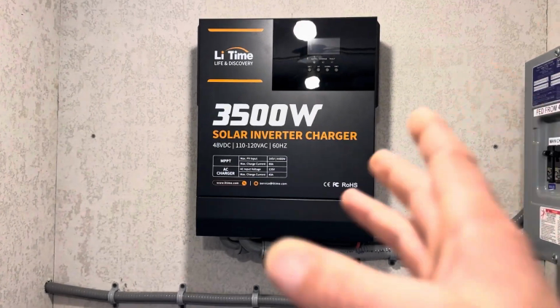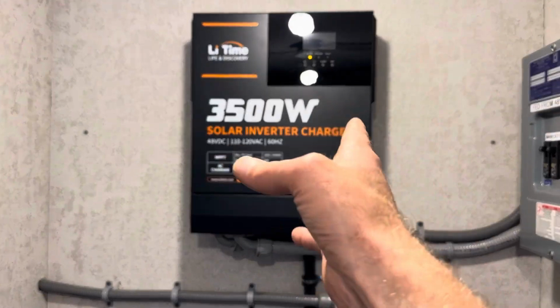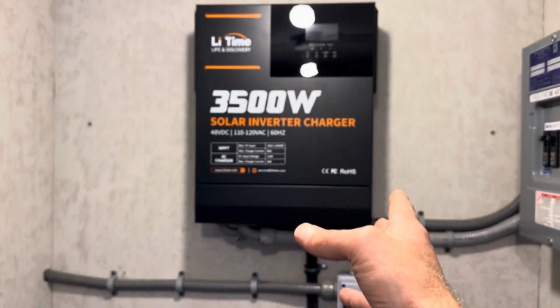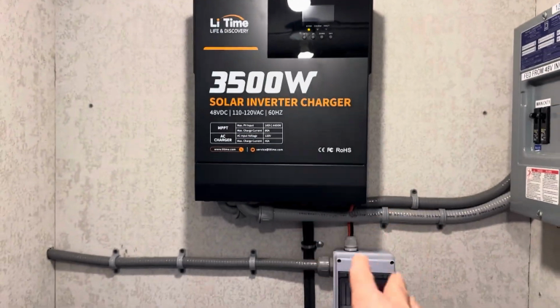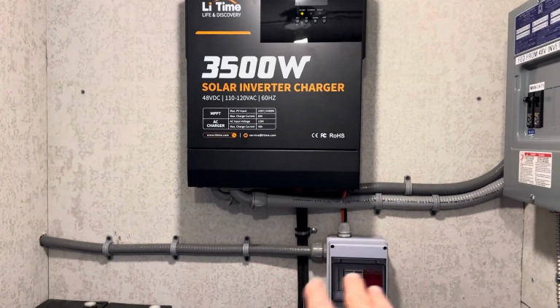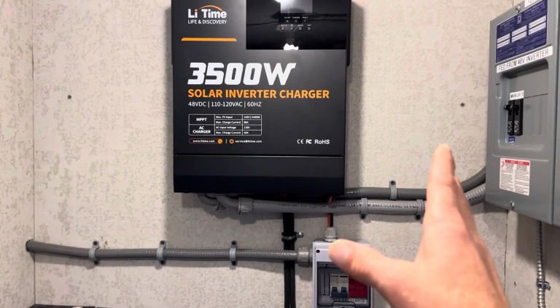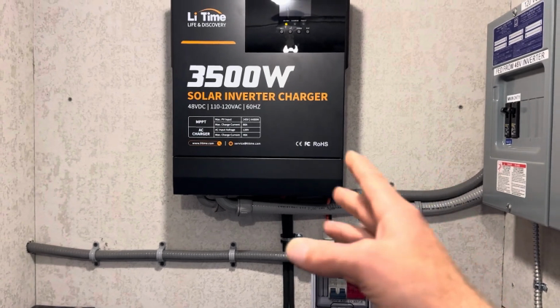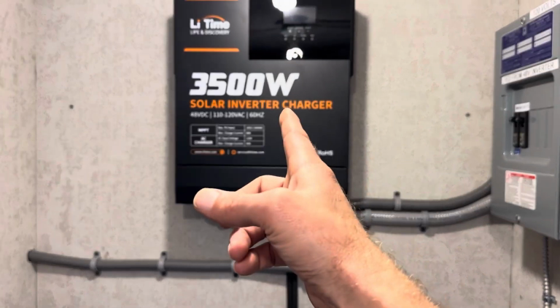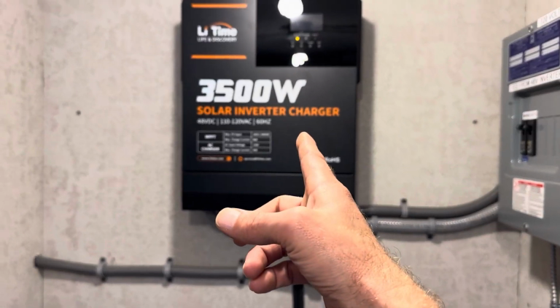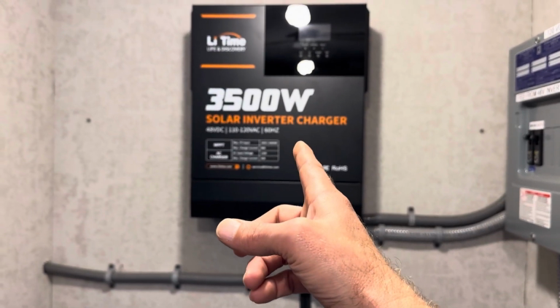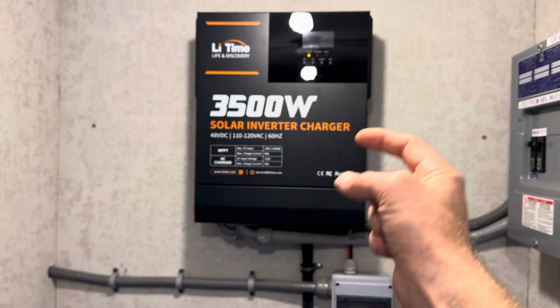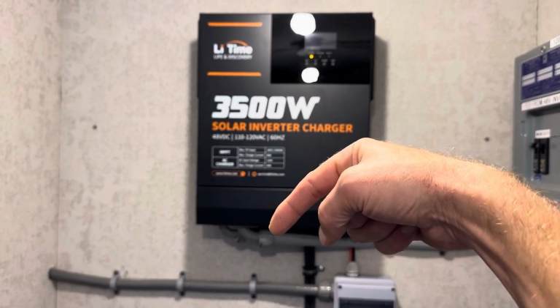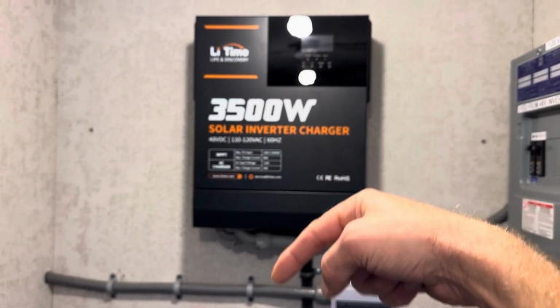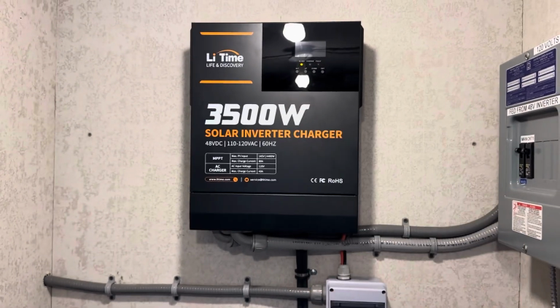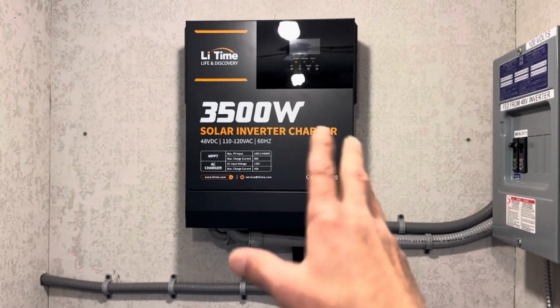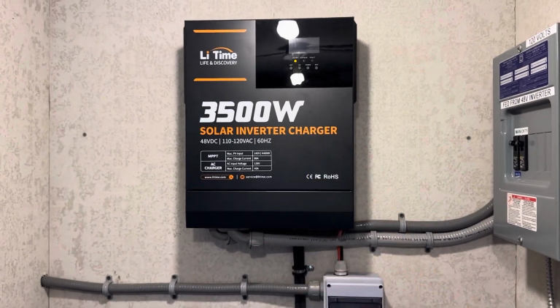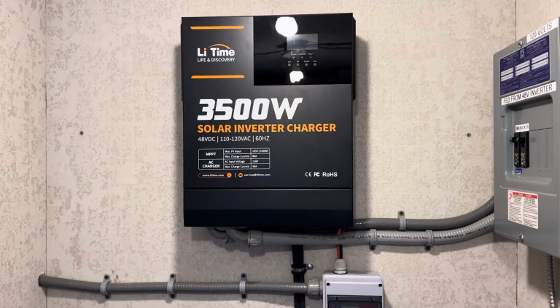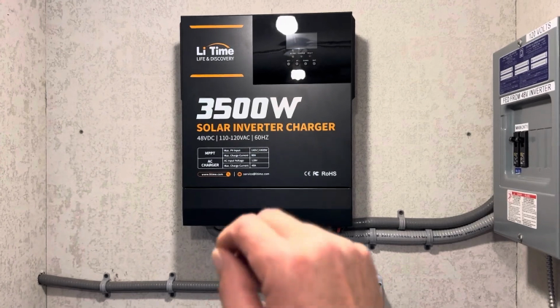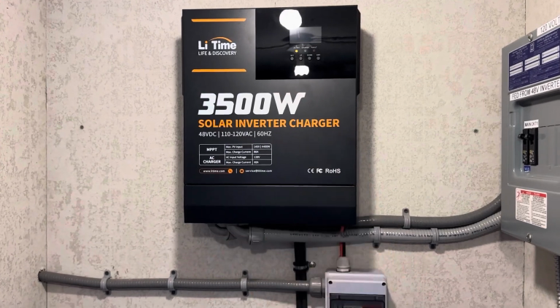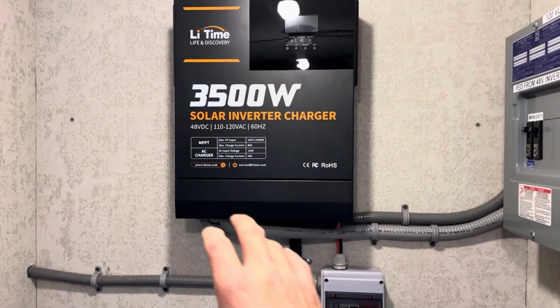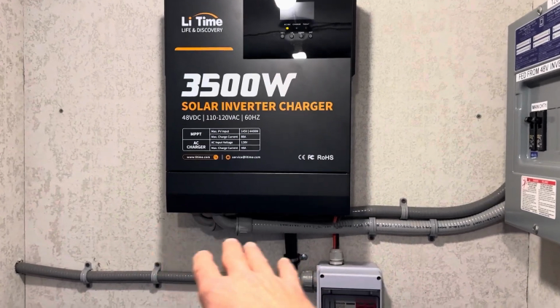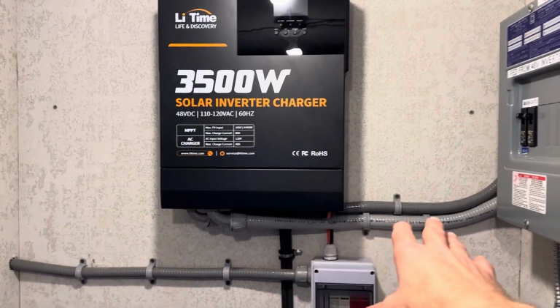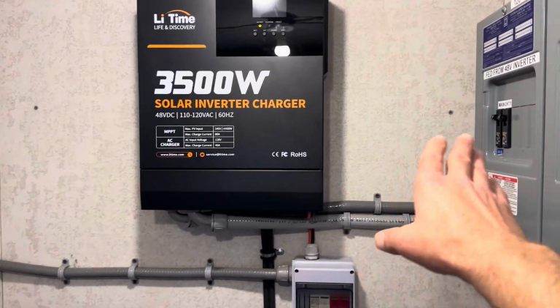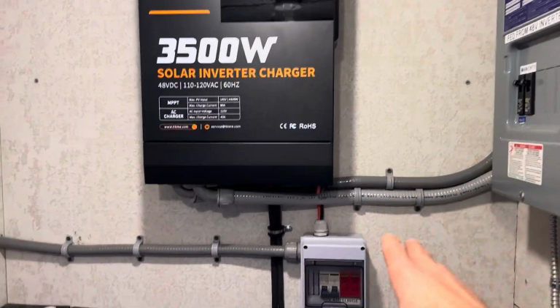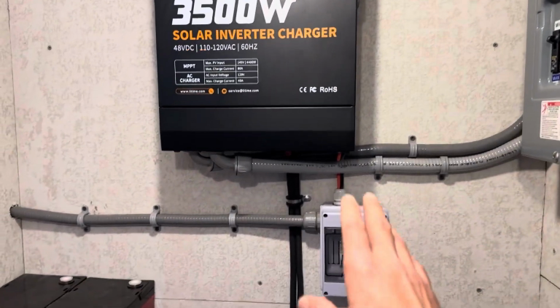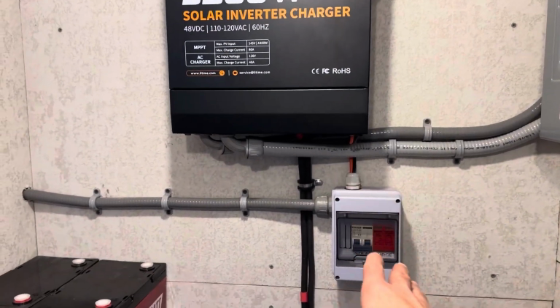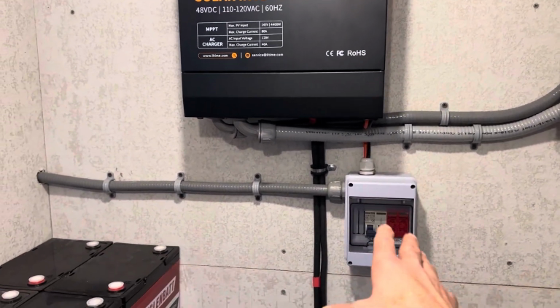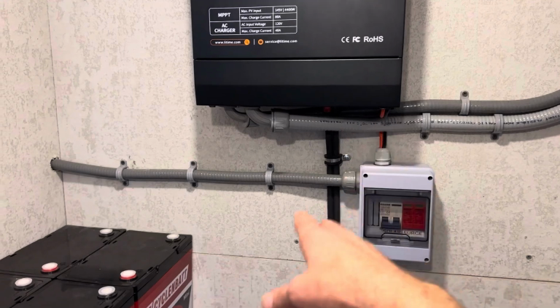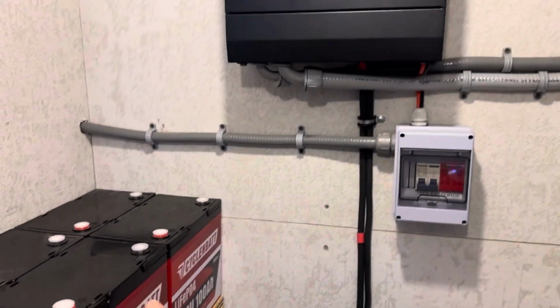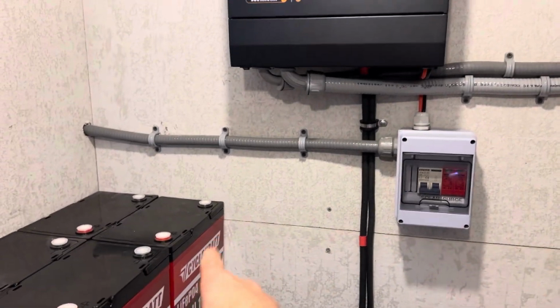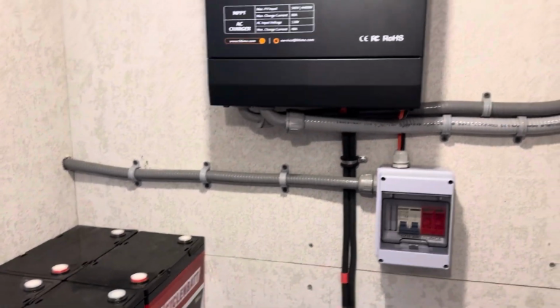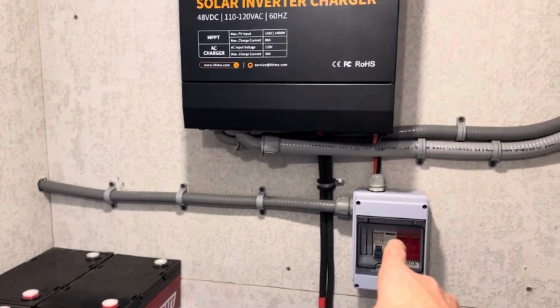If you watched the last video, you can see I've made some changes. If you didn't see the first video on this inverter, I'll put a link in the description for you to catch up. You can see I've got some conduits, a panel, a PV disconnect, and all kinds of stuff — some other items we'll talk about in a minute.